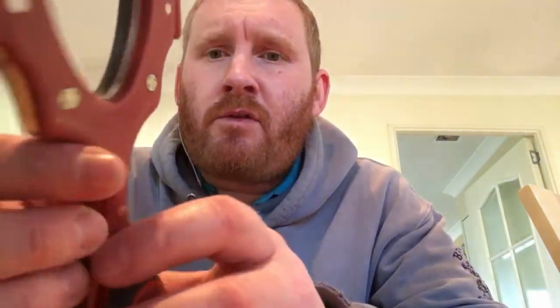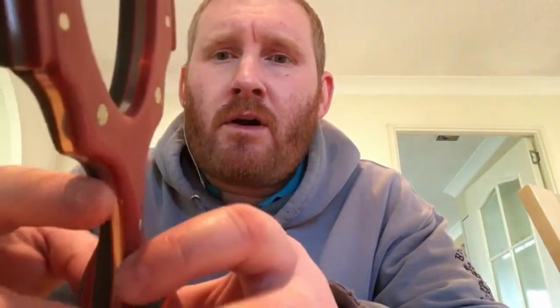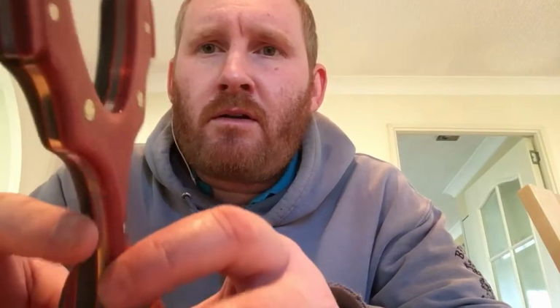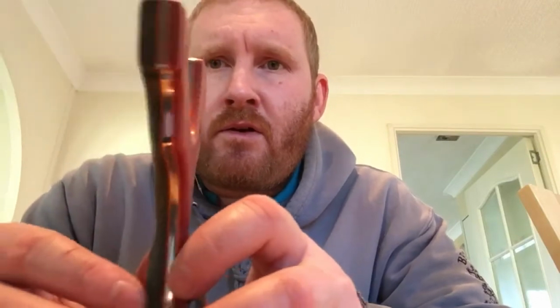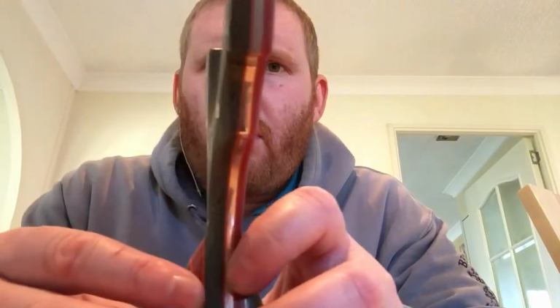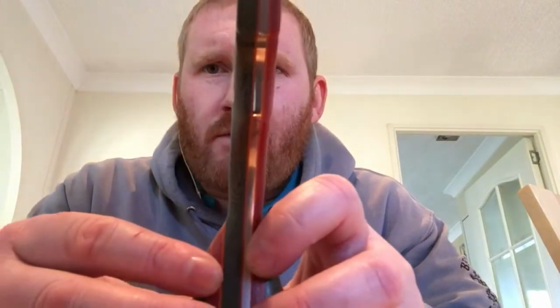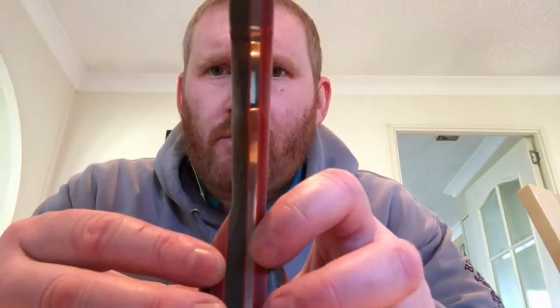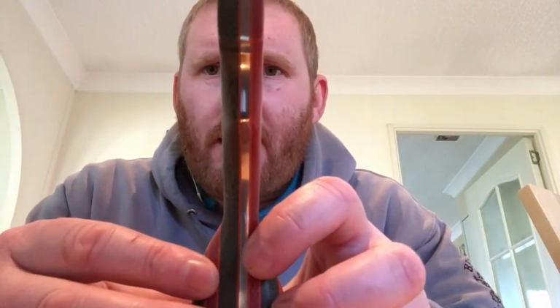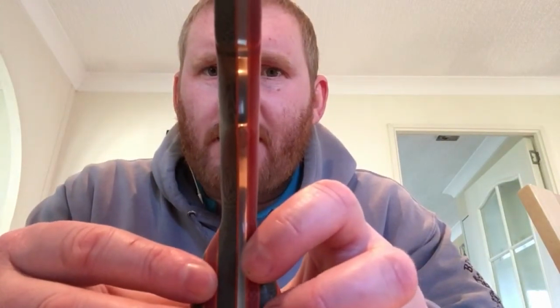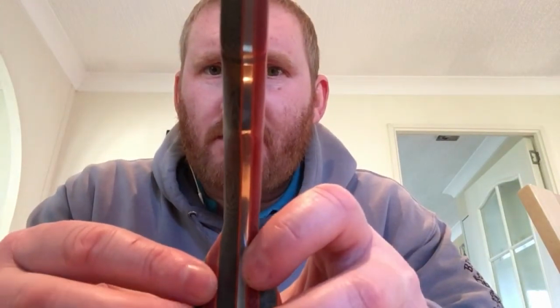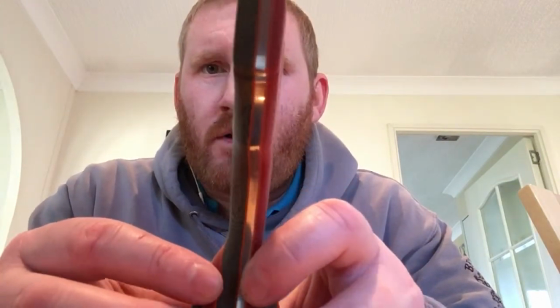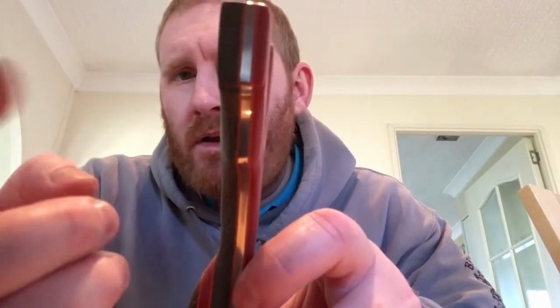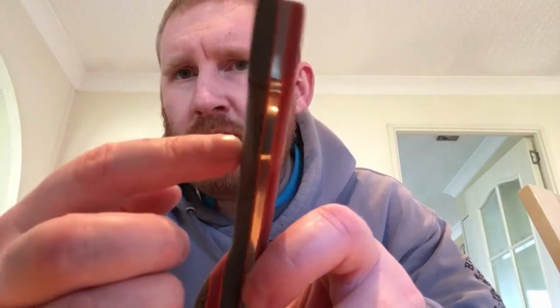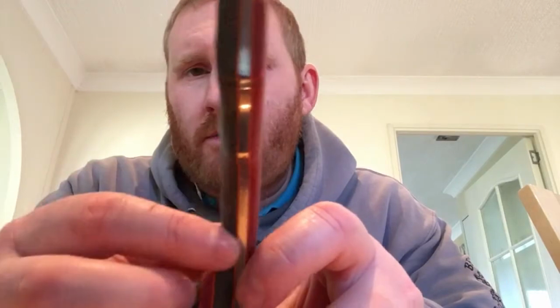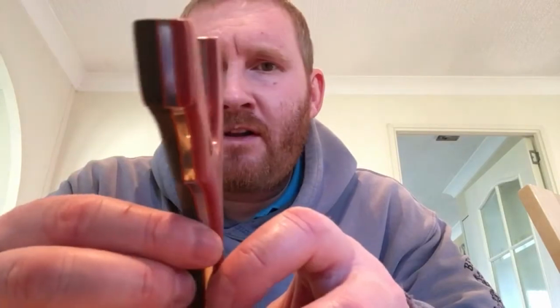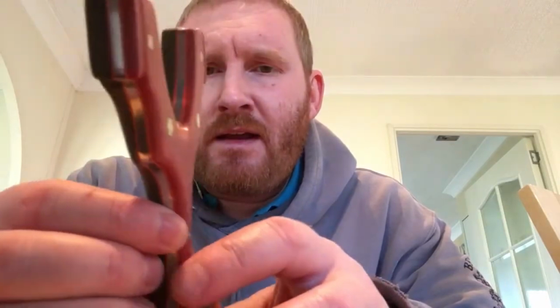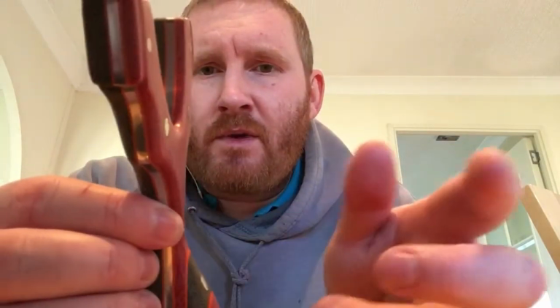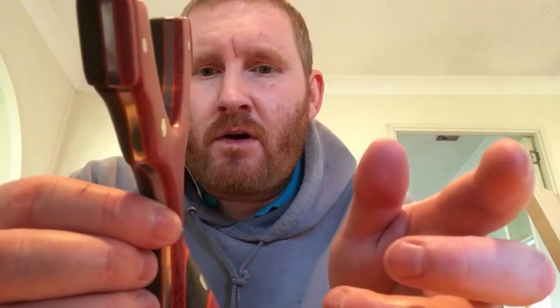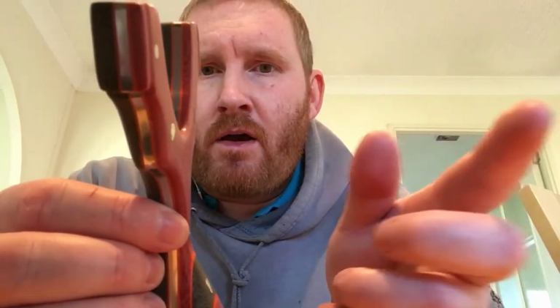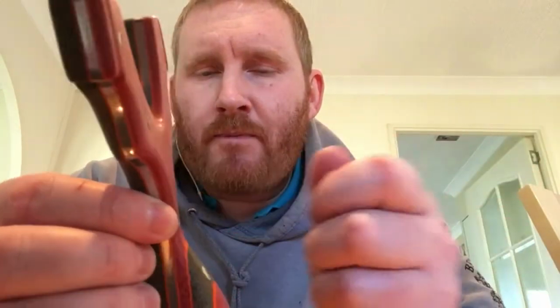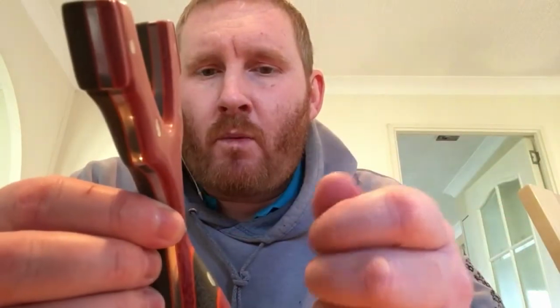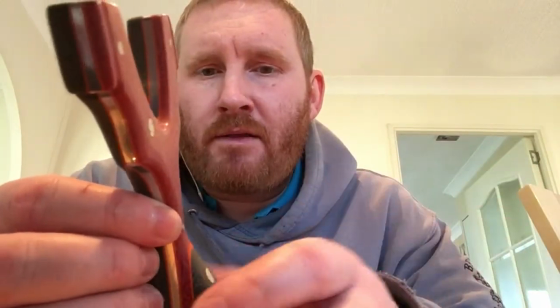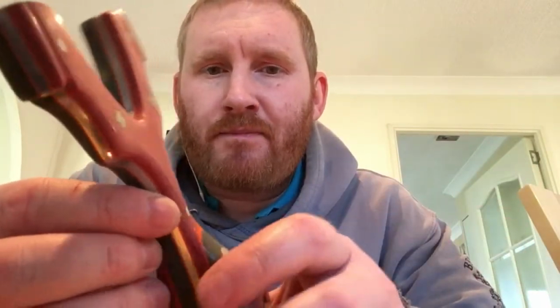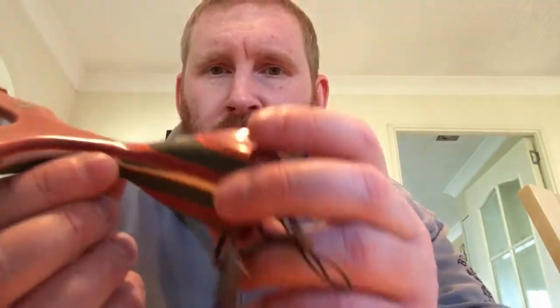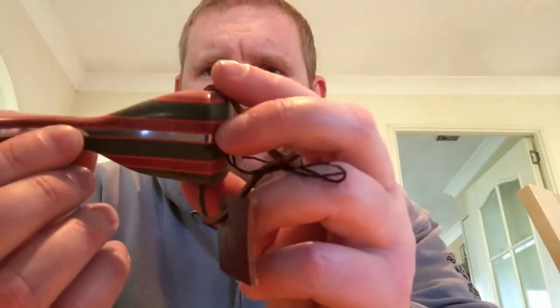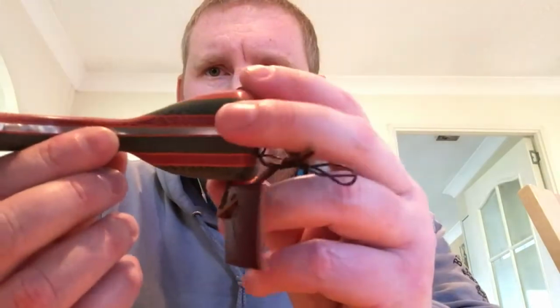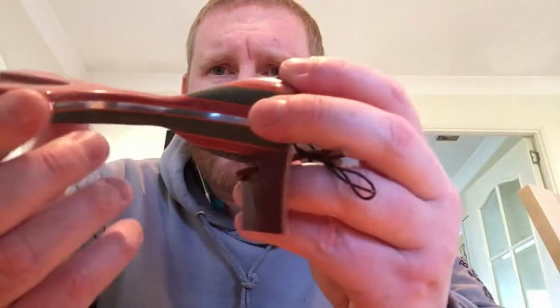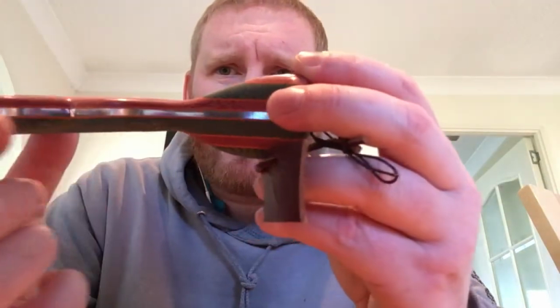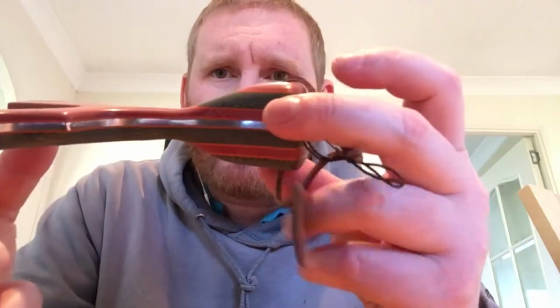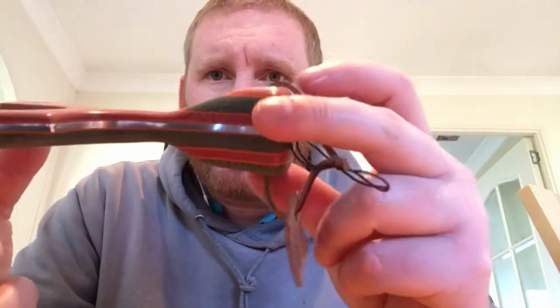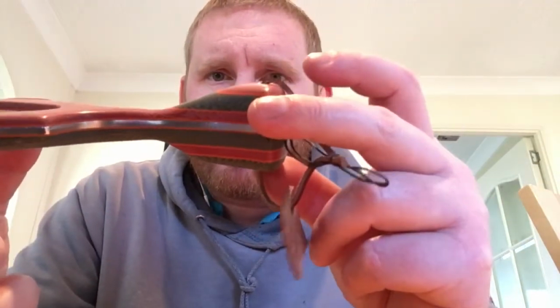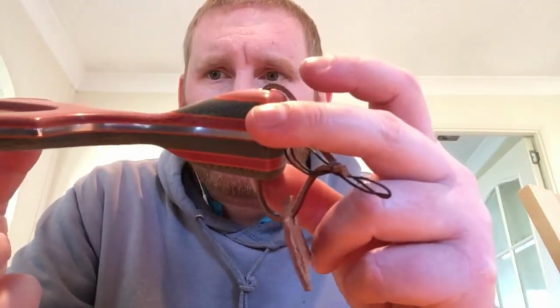The core is not central to the frame. As you can see, we've got a quarter inch one side and one eighth the other - so it's different. Anything to be a little bit different, I think, is good.